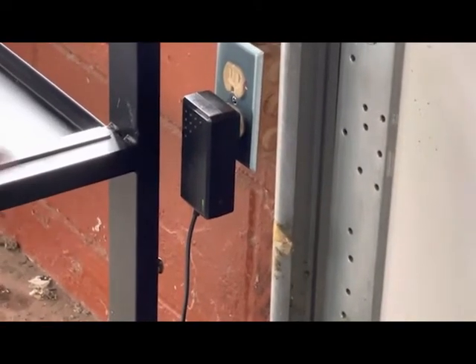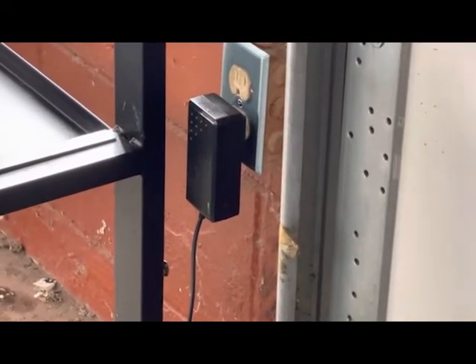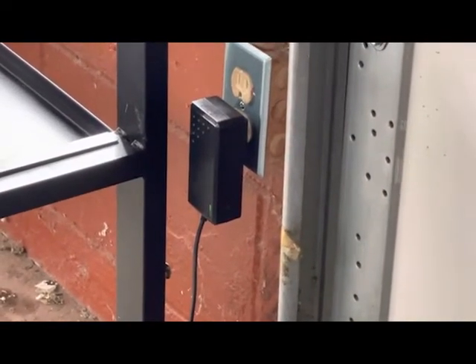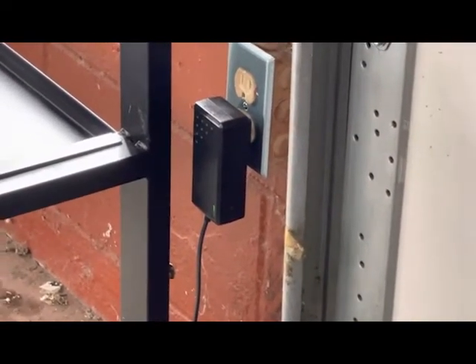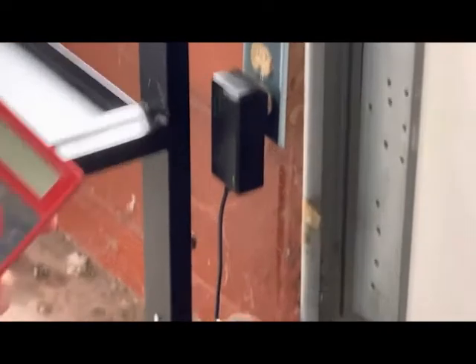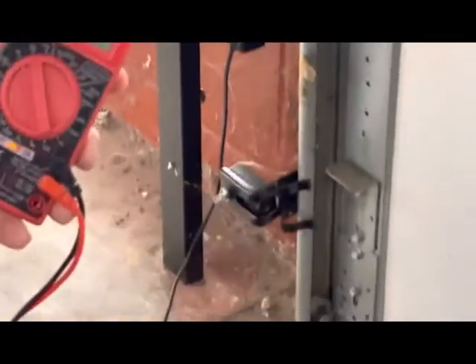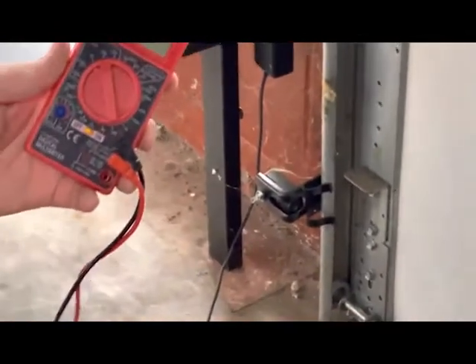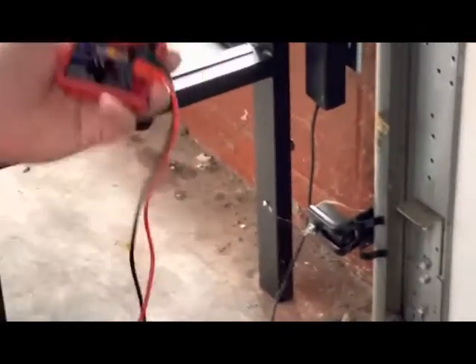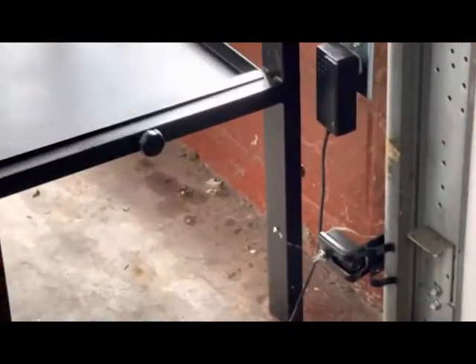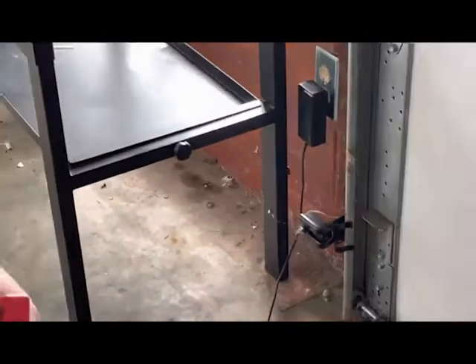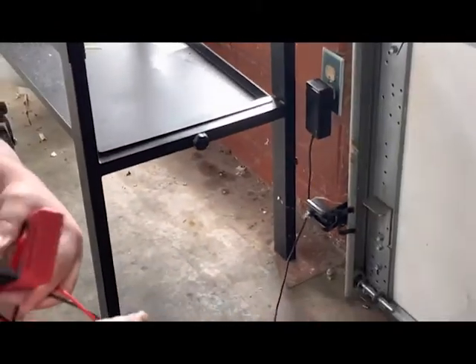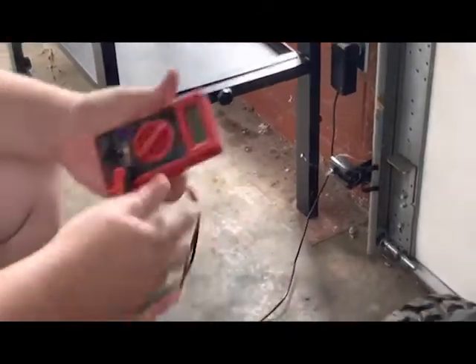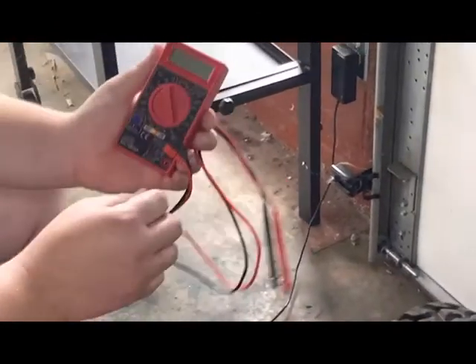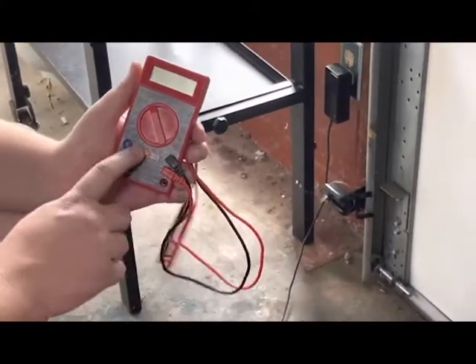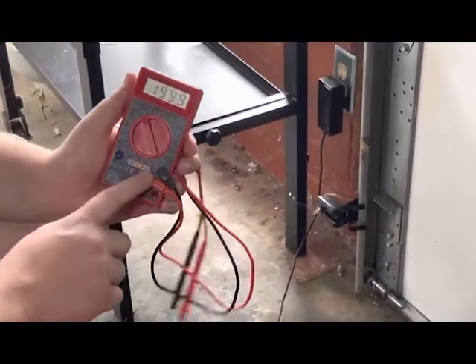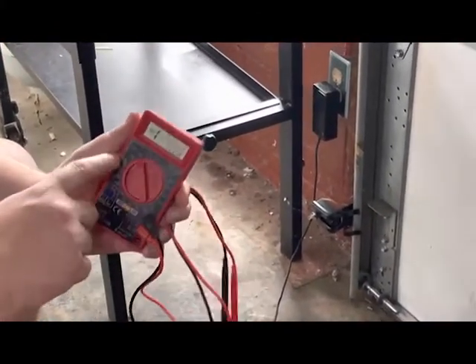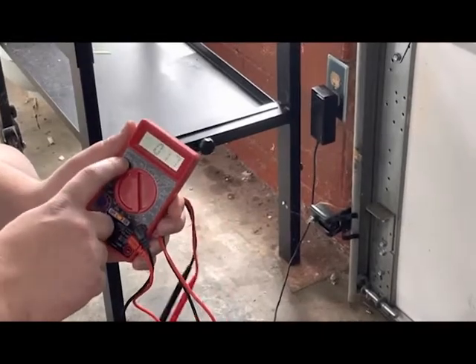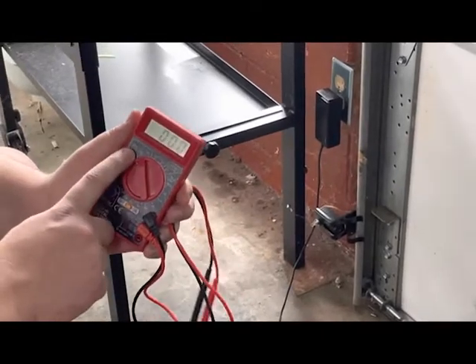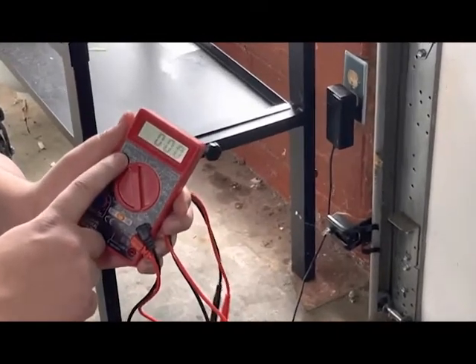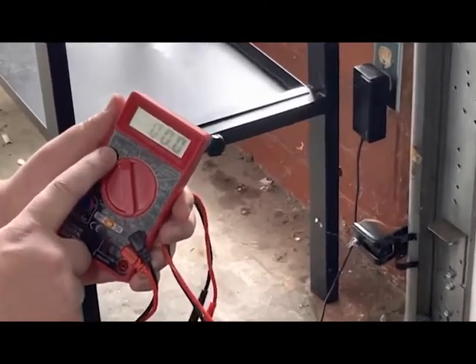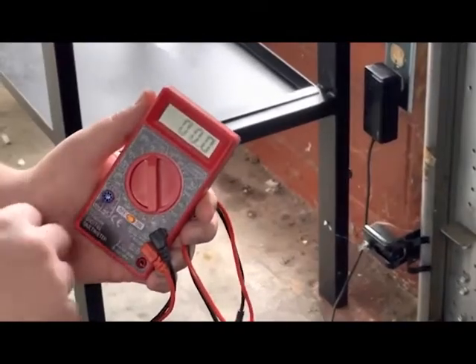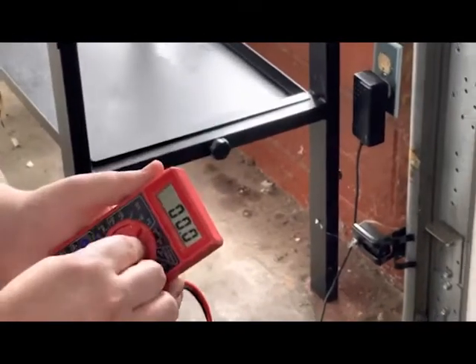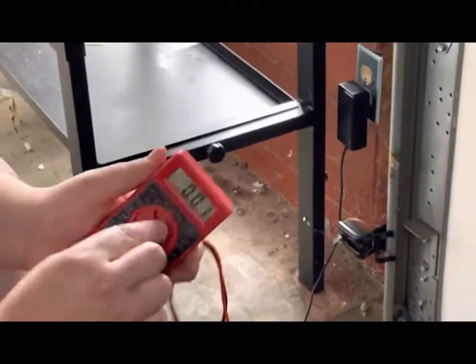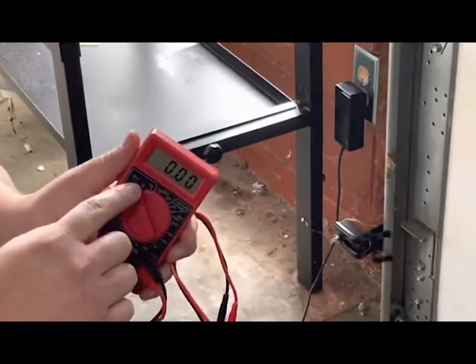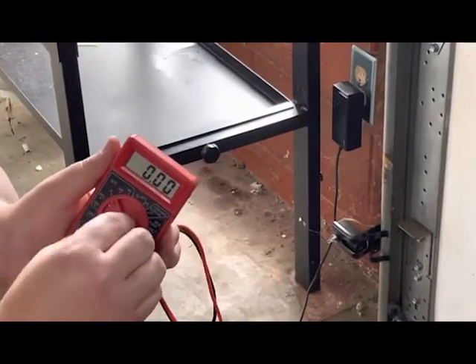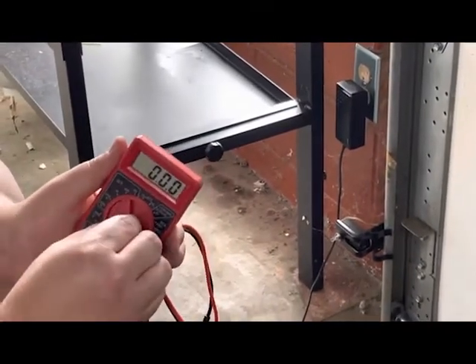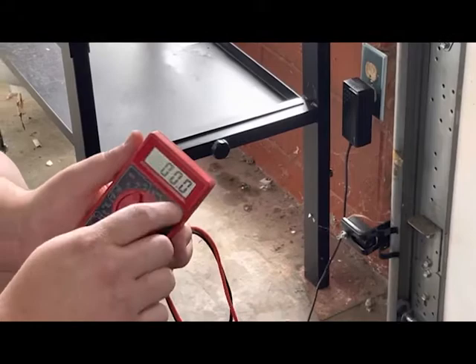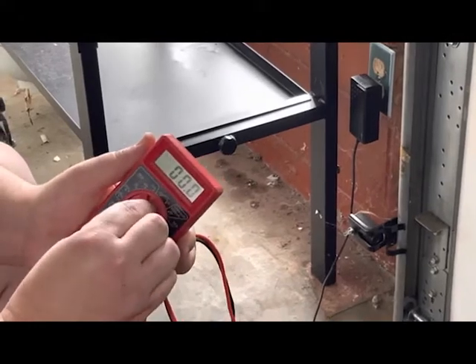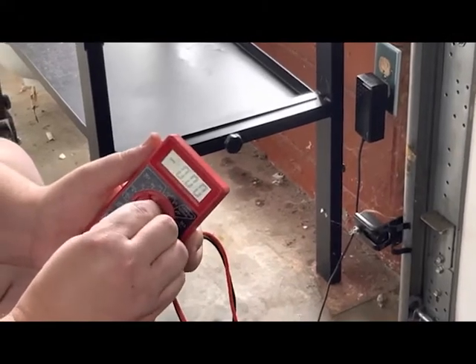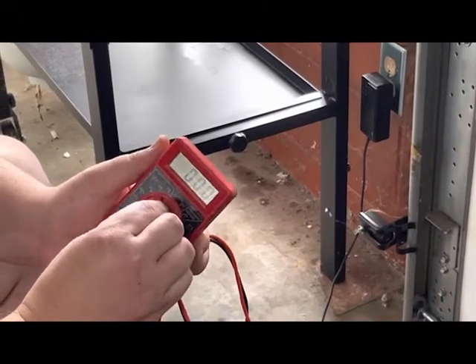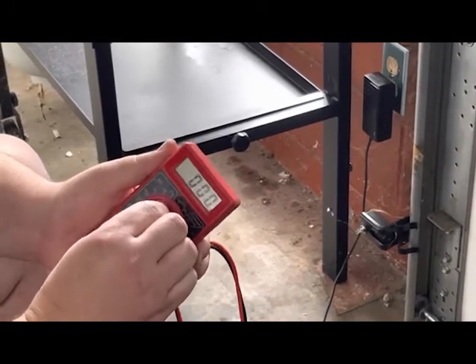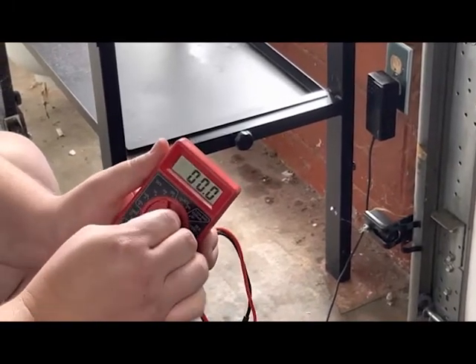We've got it plugged in and we've got a little voltage tester here. You need to have this in the DC setting and we usually keep it in the 20 or 200 — it just changes the decimal point, so really anywhere in this range is fine.